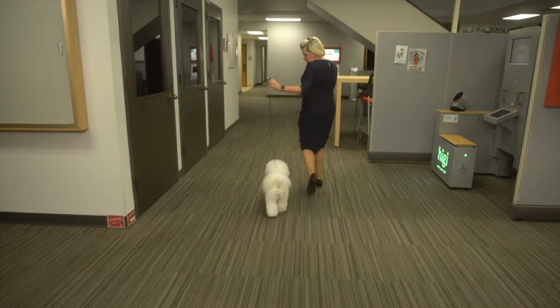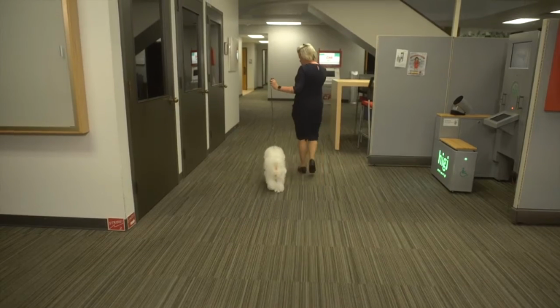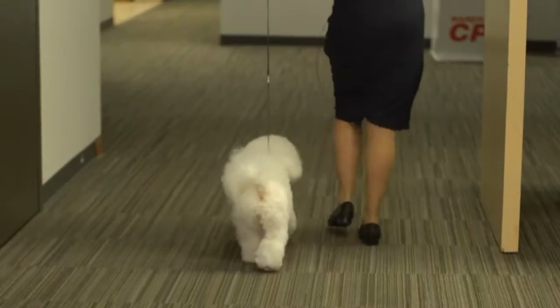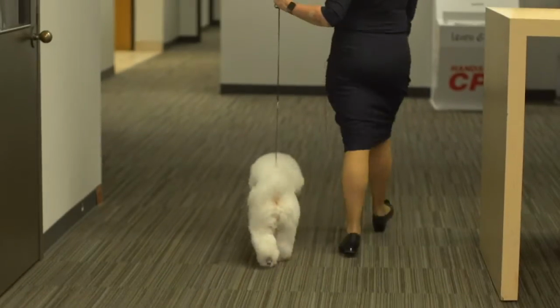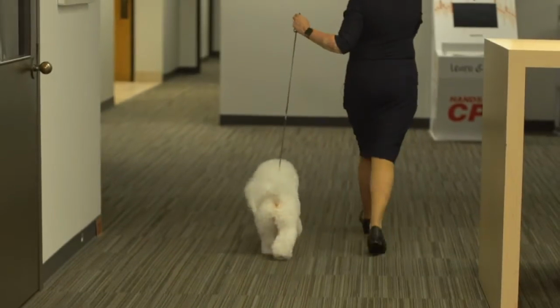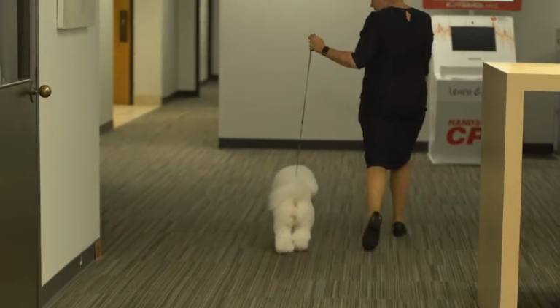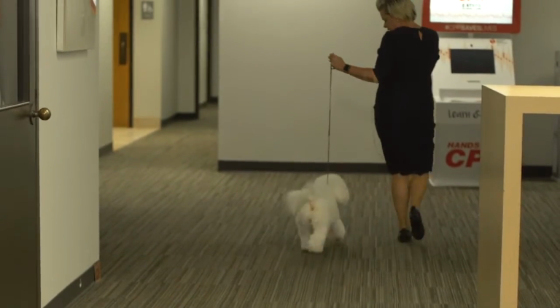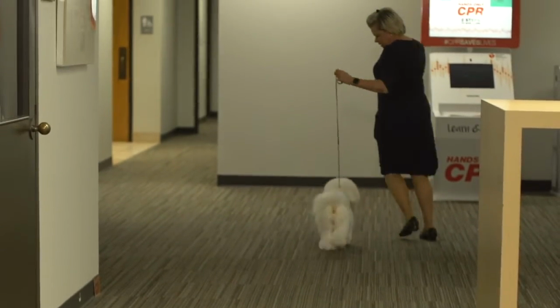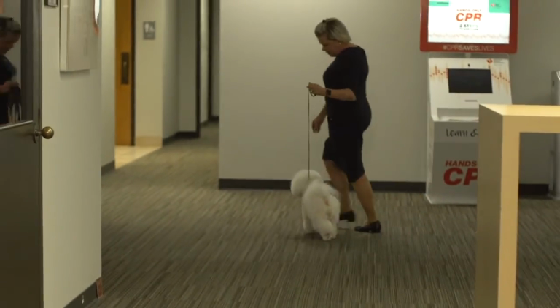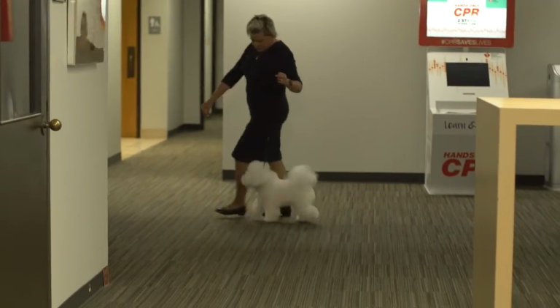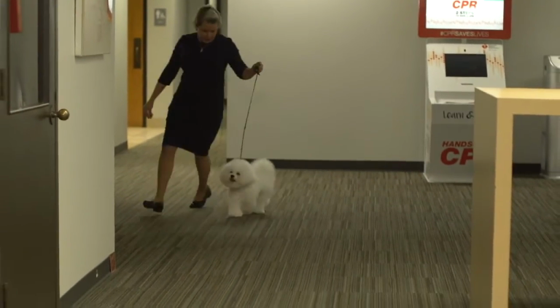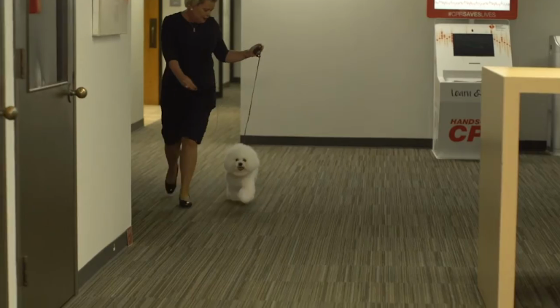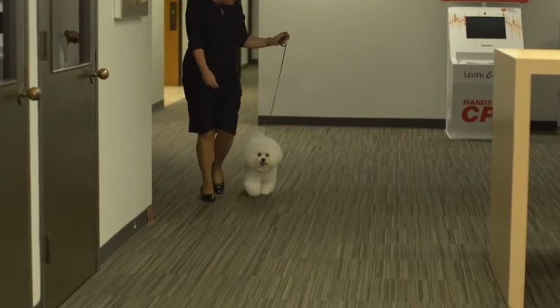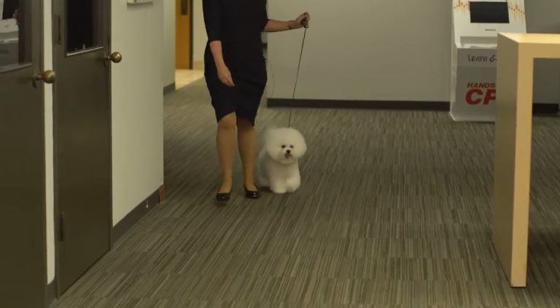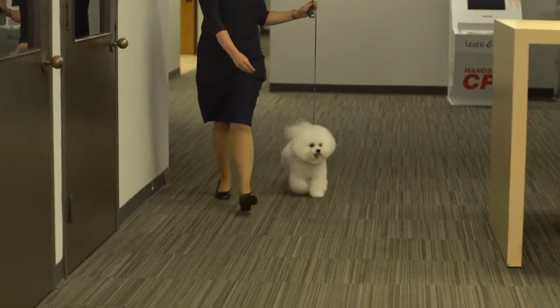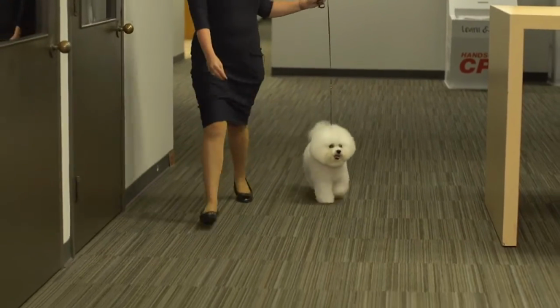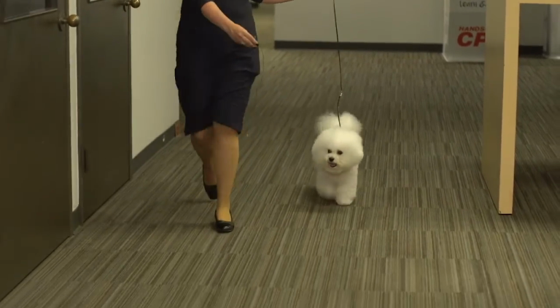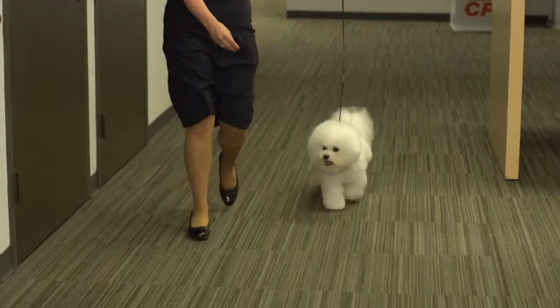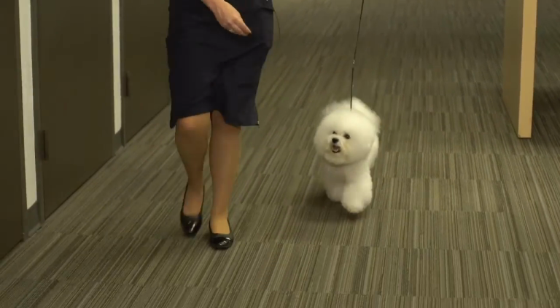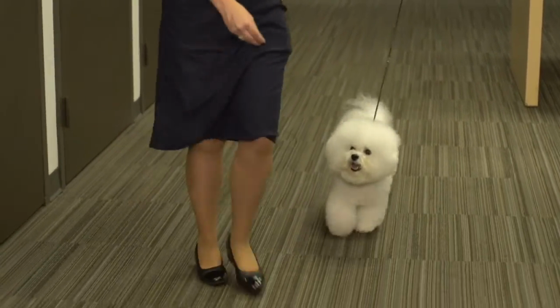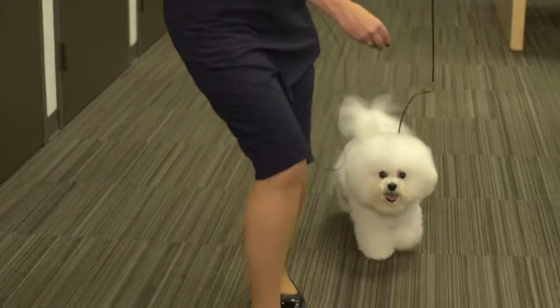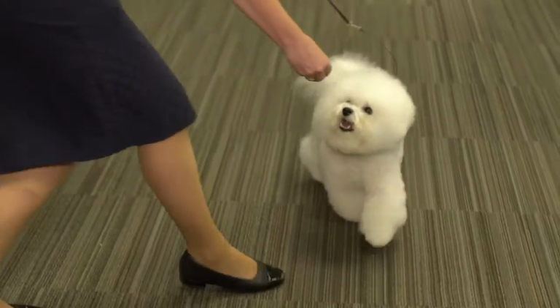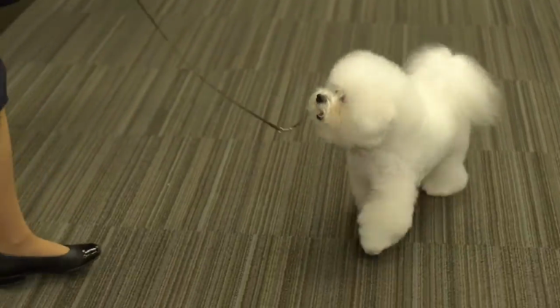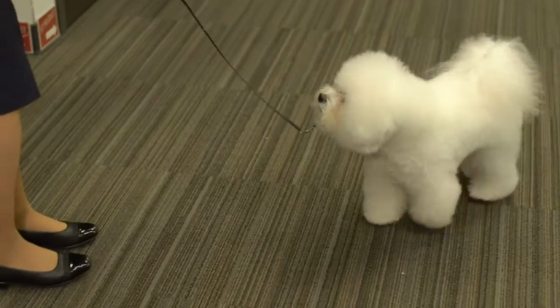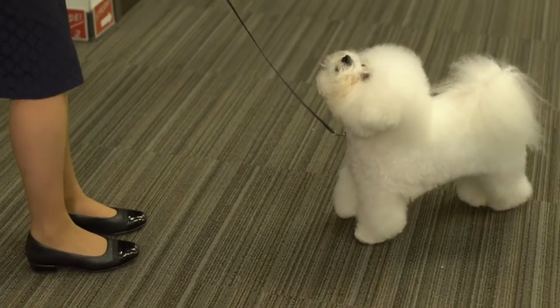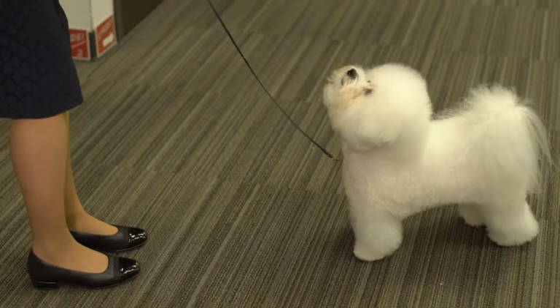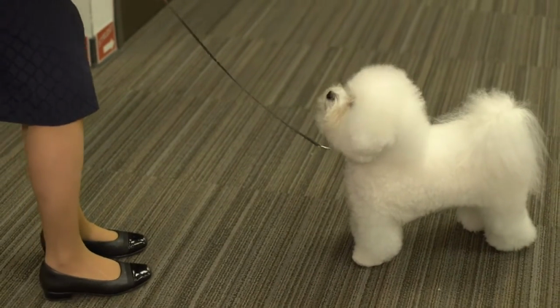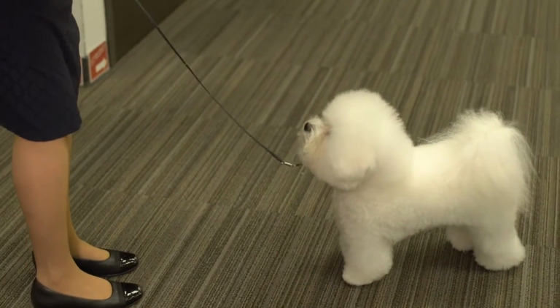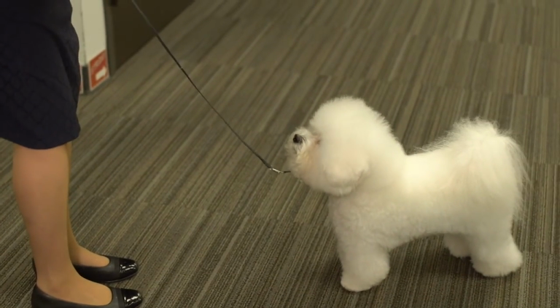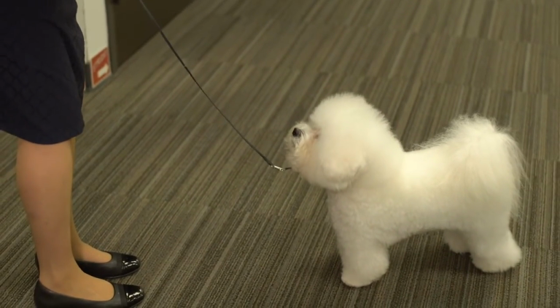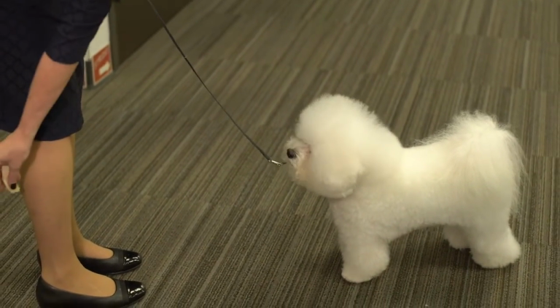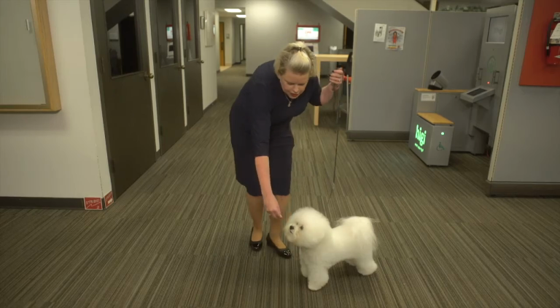When you do your video, you're going to just do a simple down and back. Remember, acting like the camera is the judge. And when you get back to your judge, you're going to stack your dog as is appropriate for your breed. And then you're done.